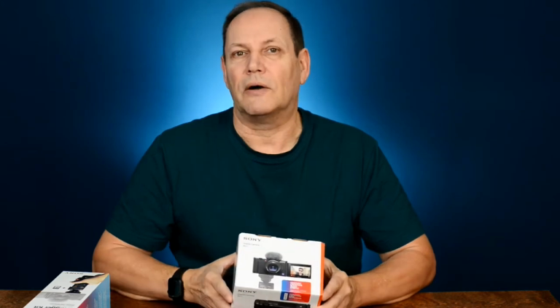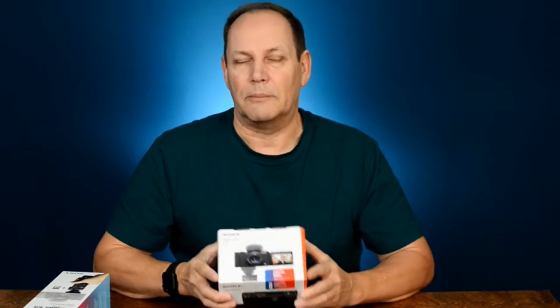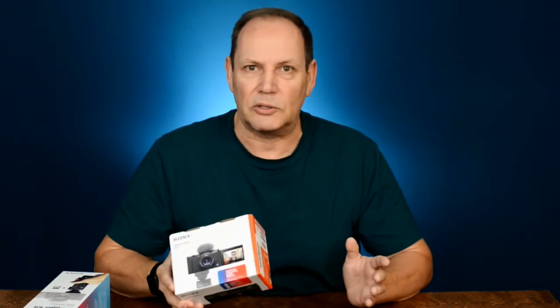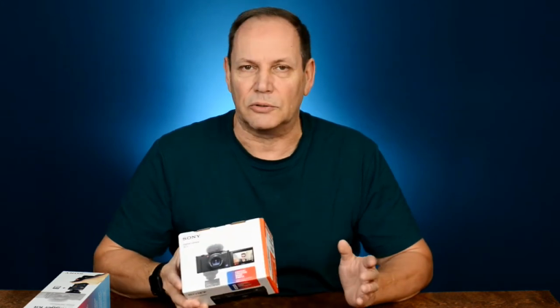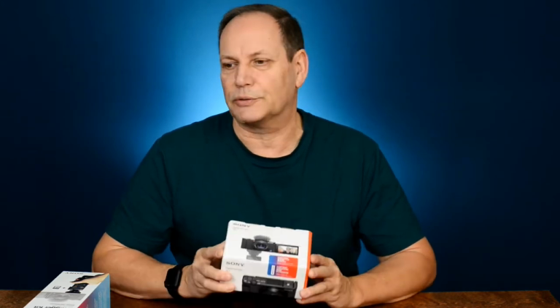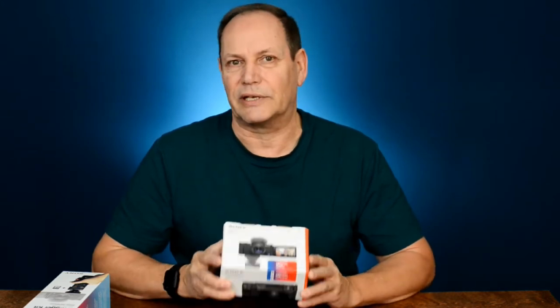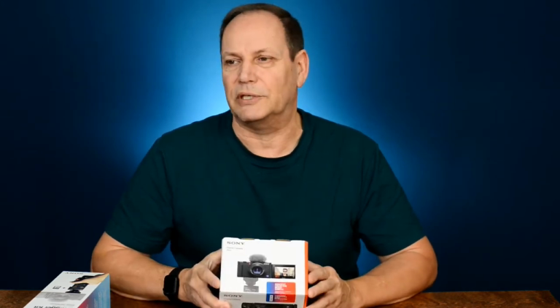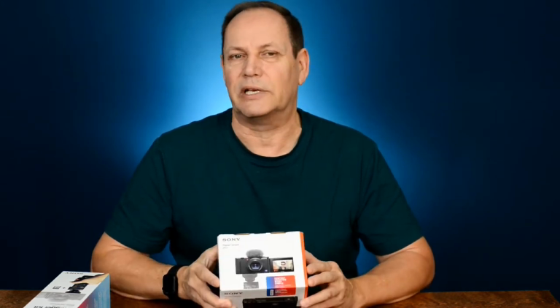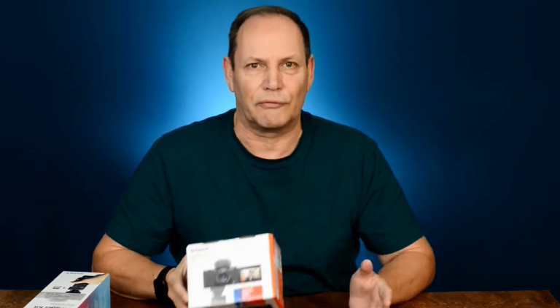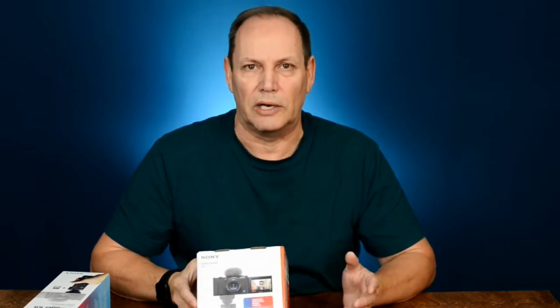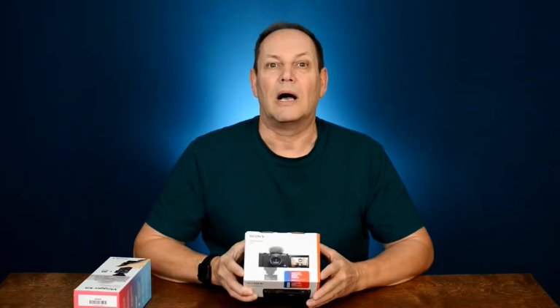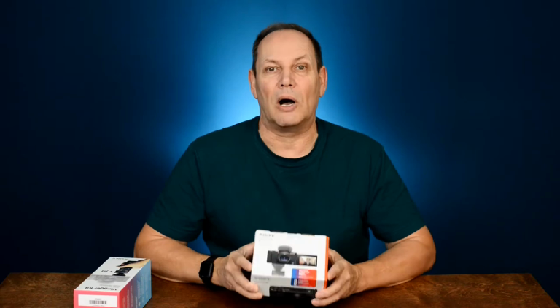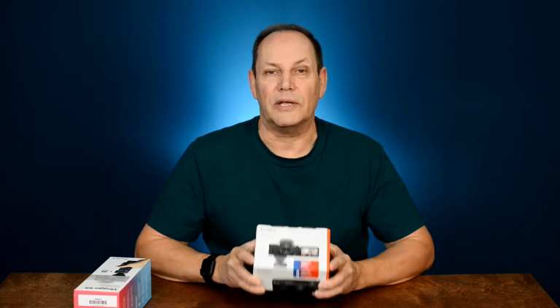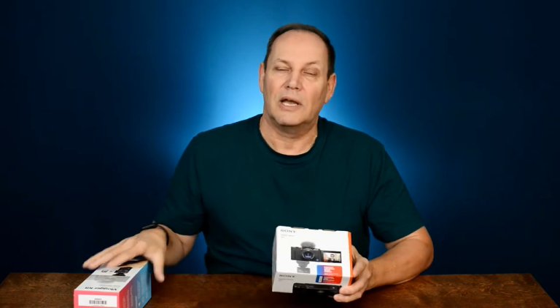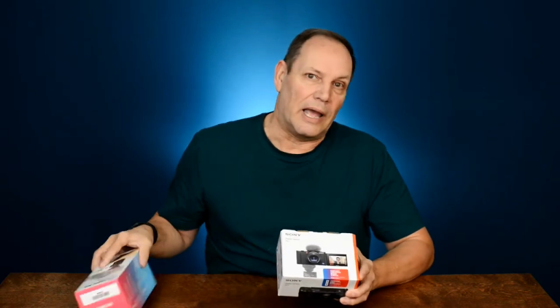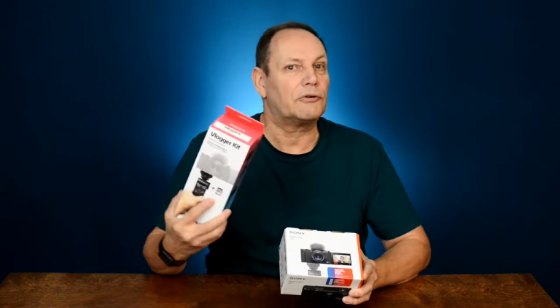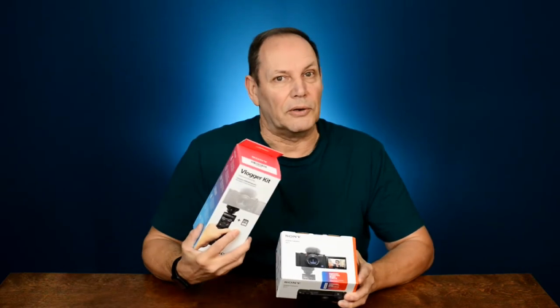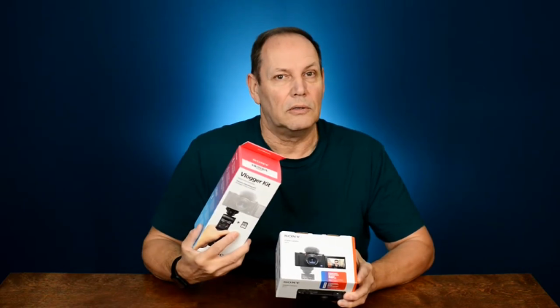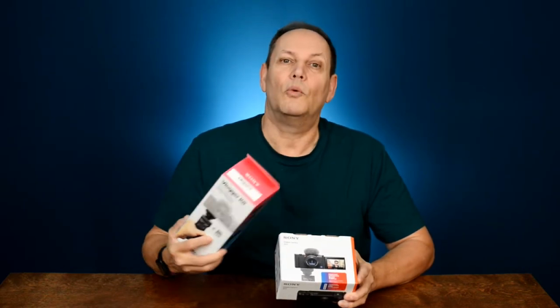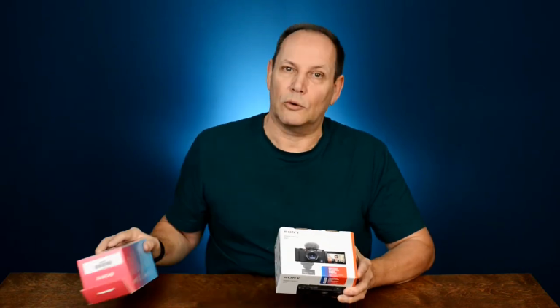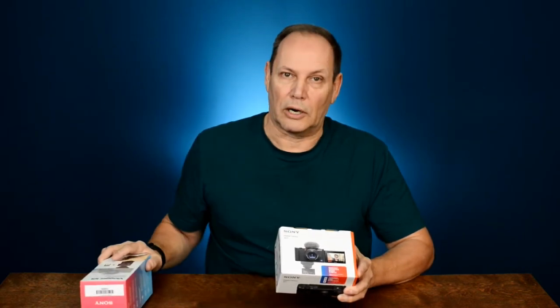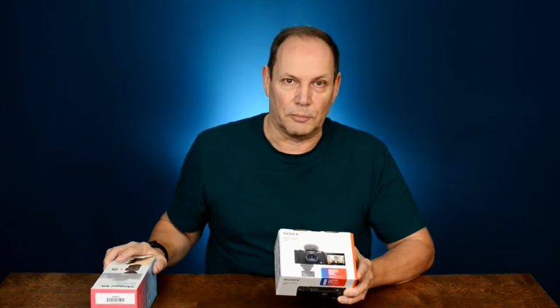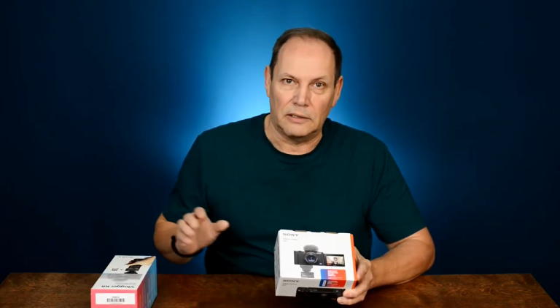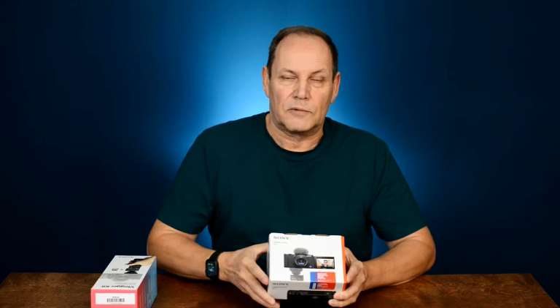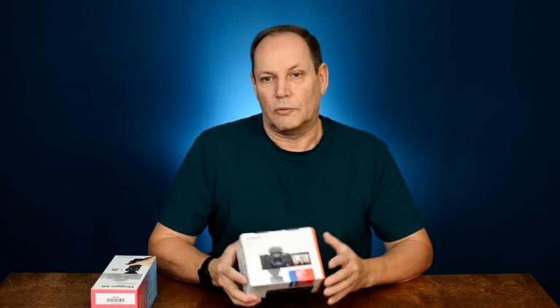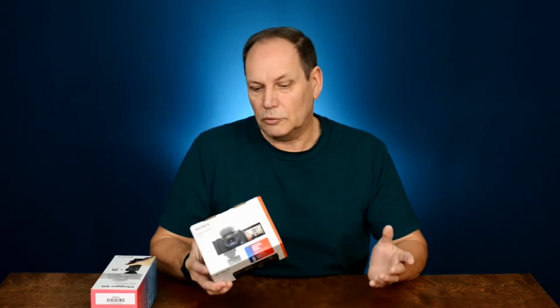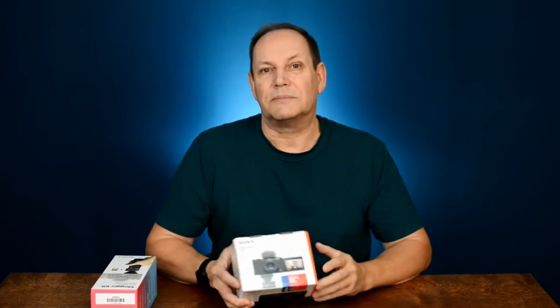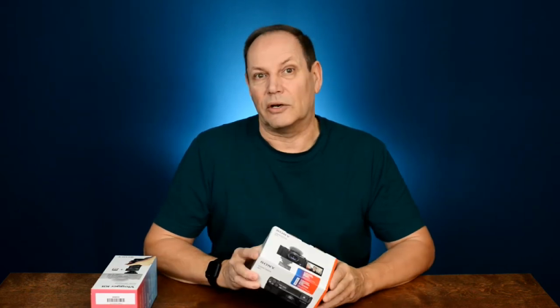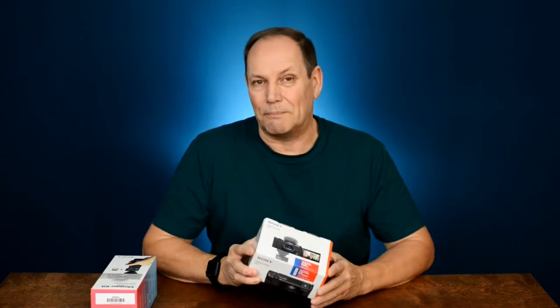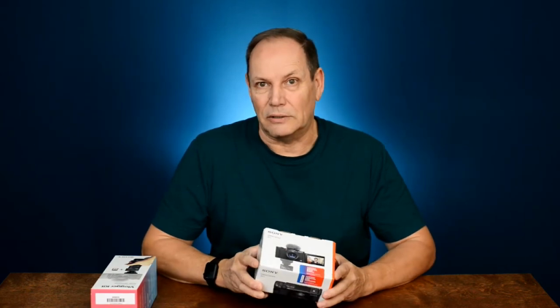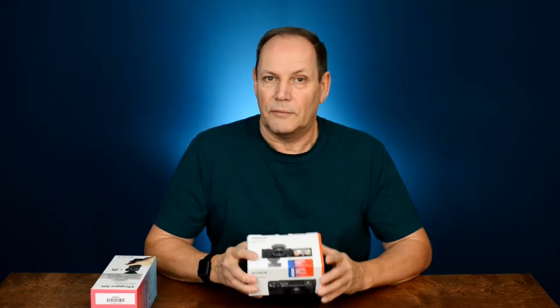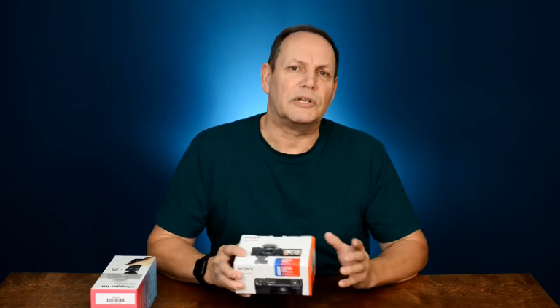I am not sponsored by Sony. This was not given to me to do any kind of review on — I bought this and the creator bundle with my own hard-earned money, so the review is my honest opinion.